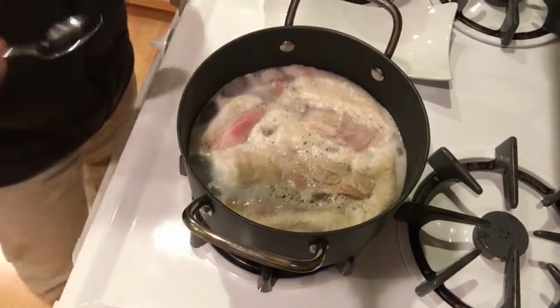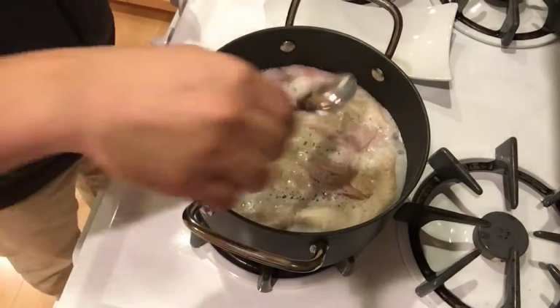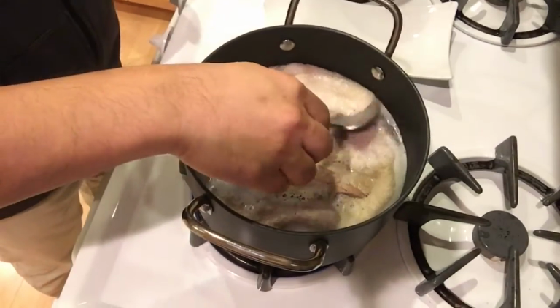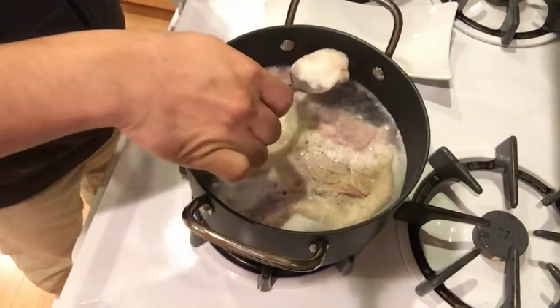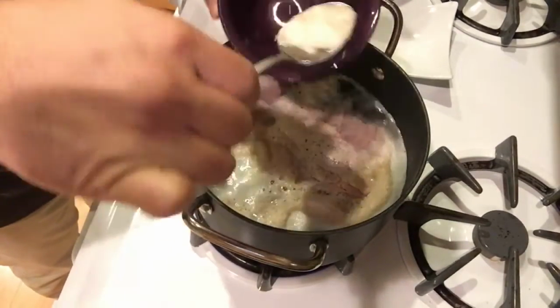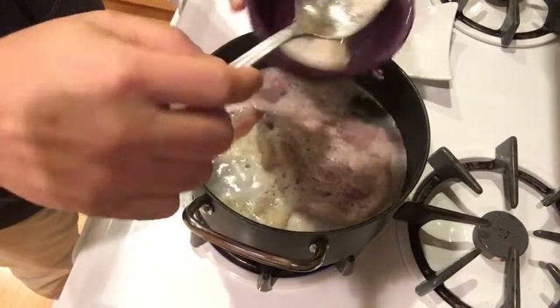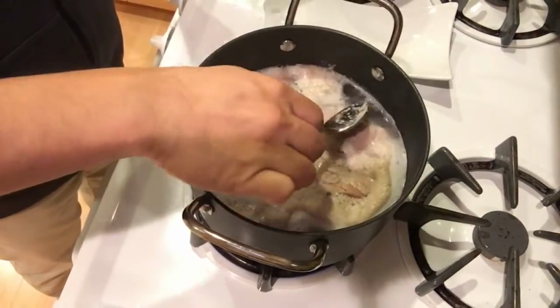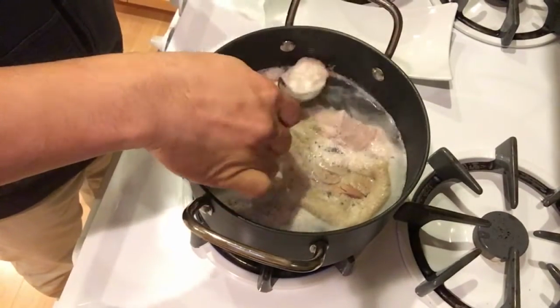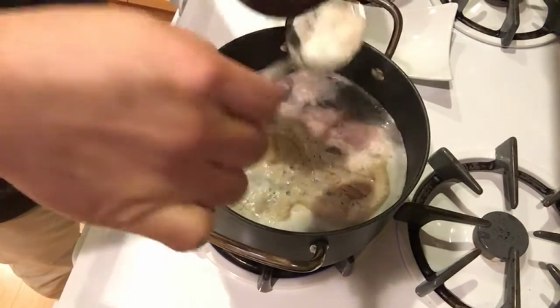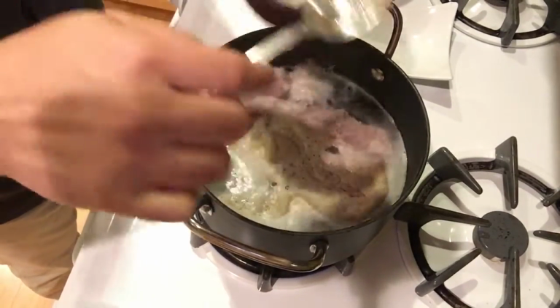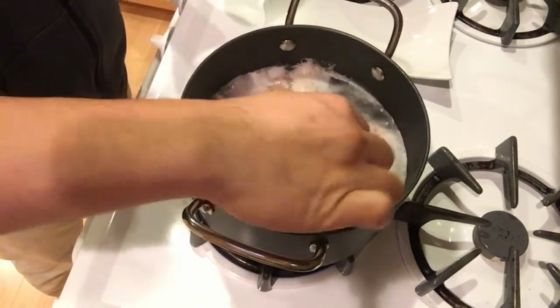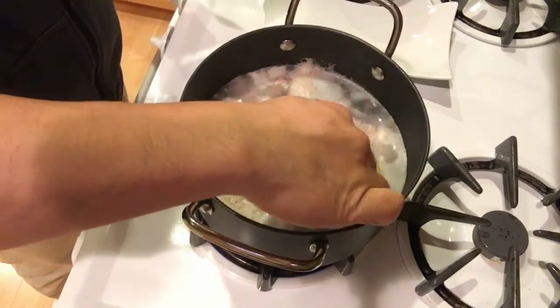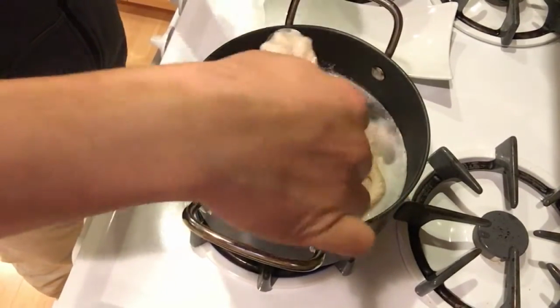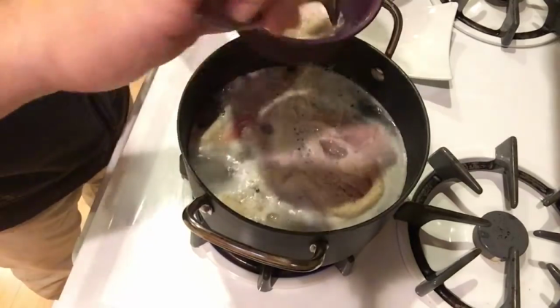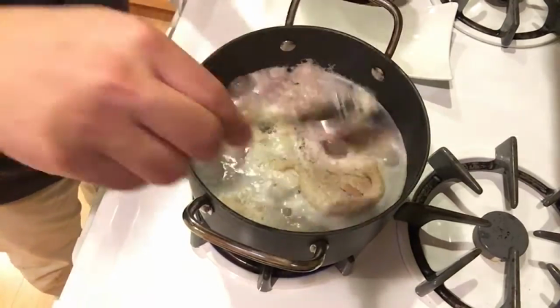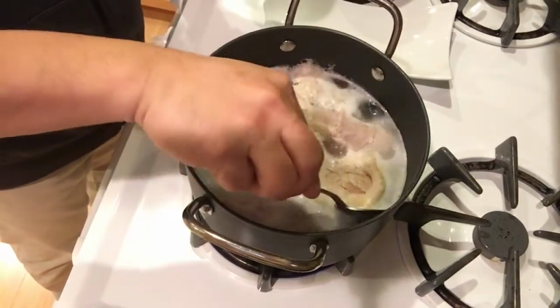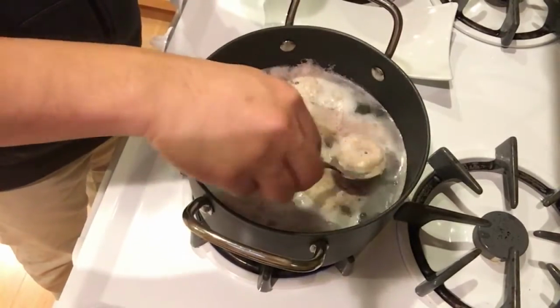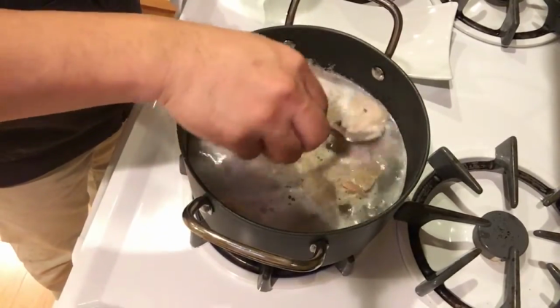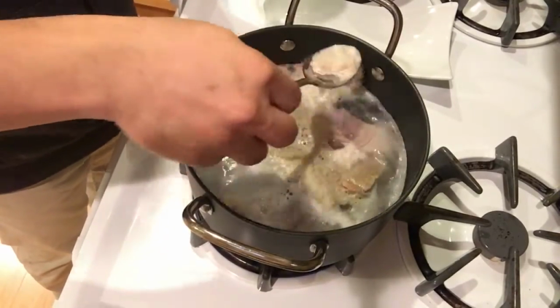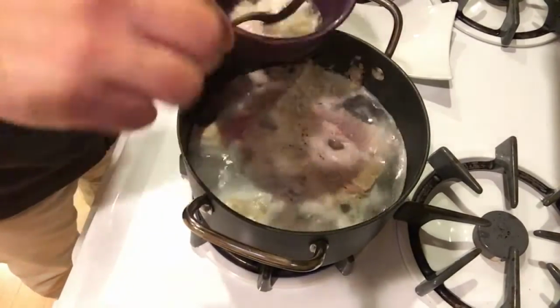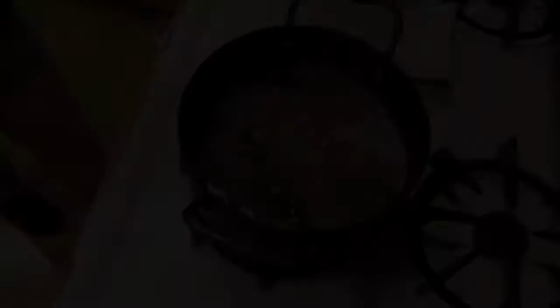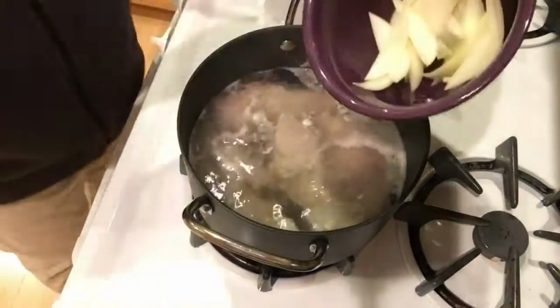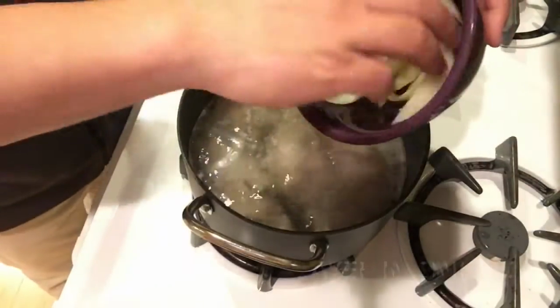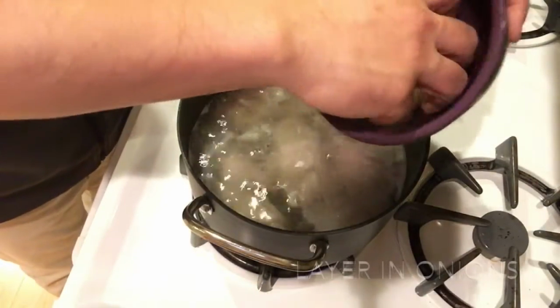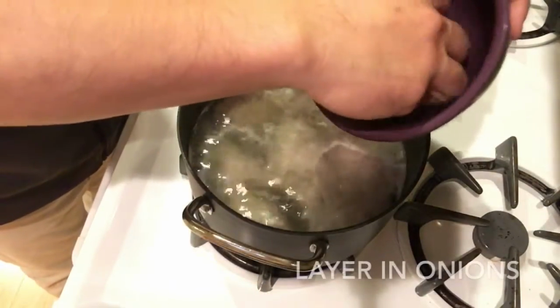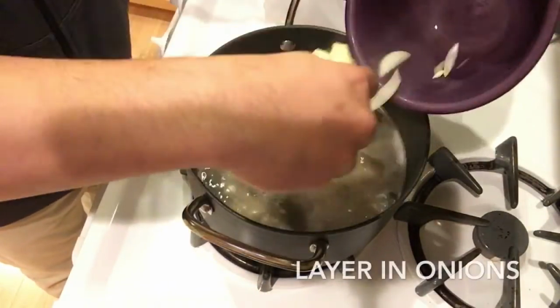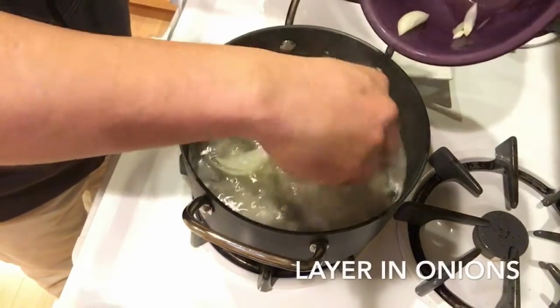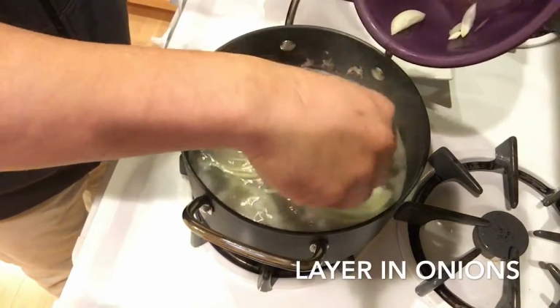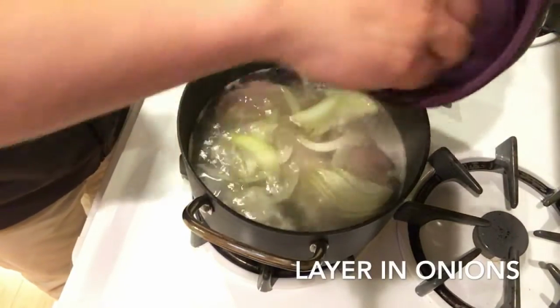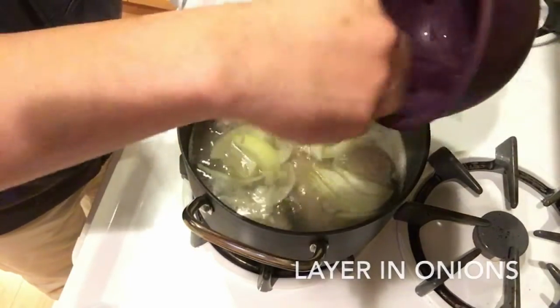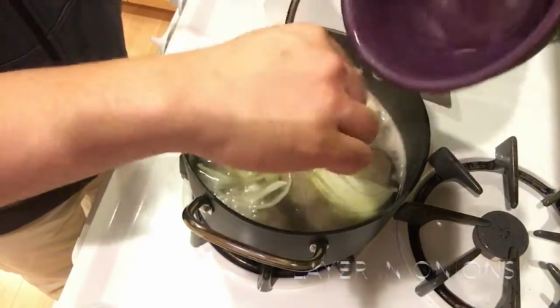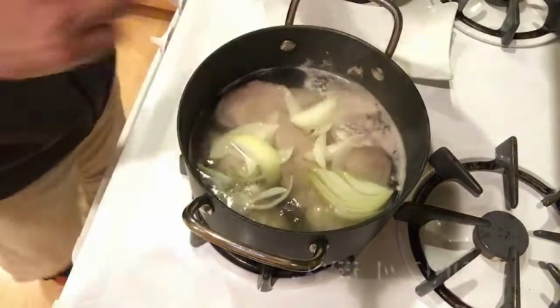After about 20 minutes there's going to be a fat layer that produces. I'm going to skim that off — I don't like that in my dish. You can keep it; it doesn't affect the taste or the texture, I just don't like it. So once I get that removed I'm going to layer in the onion.